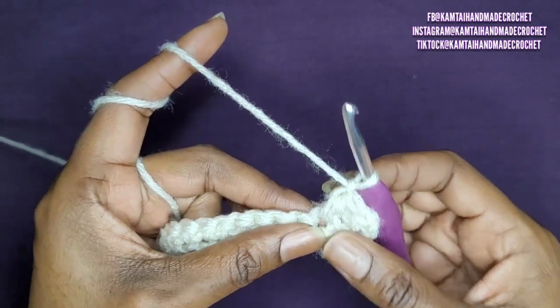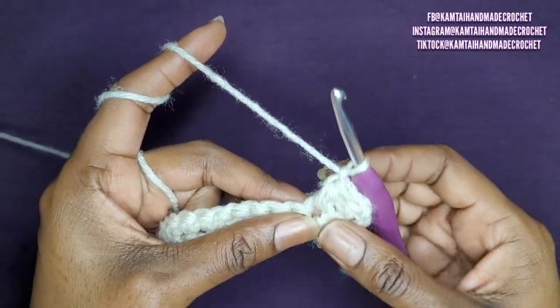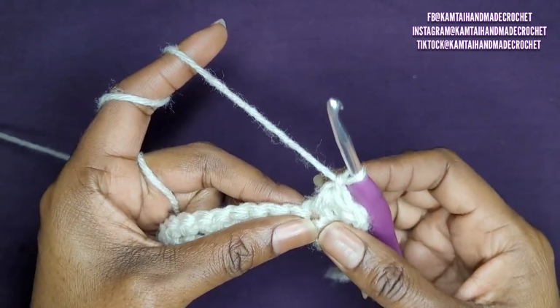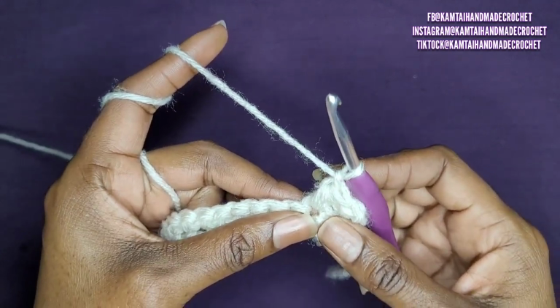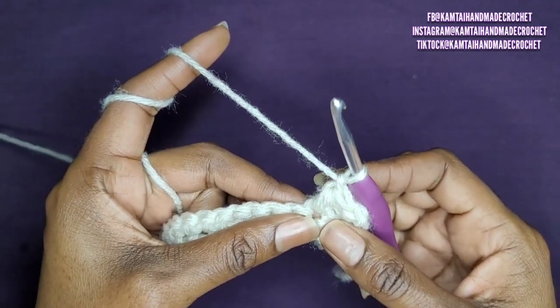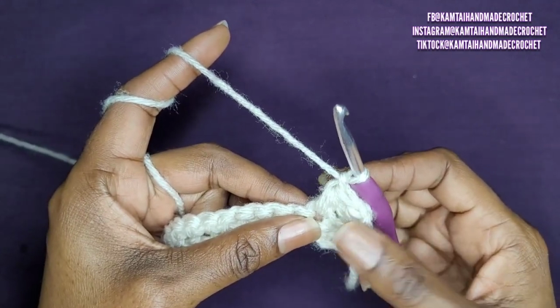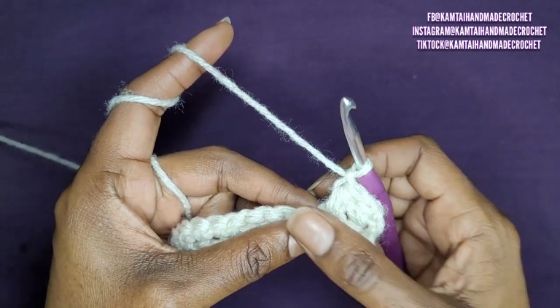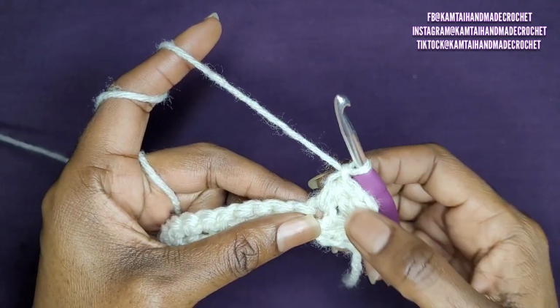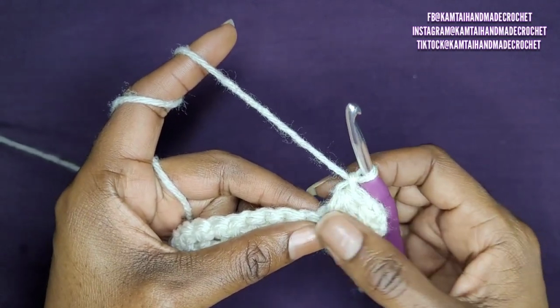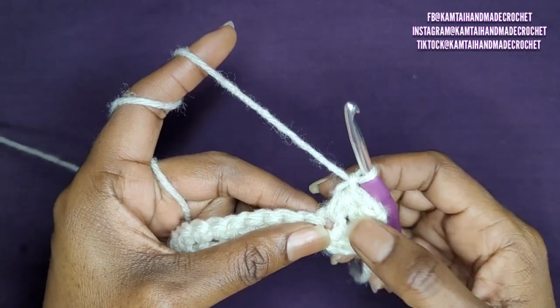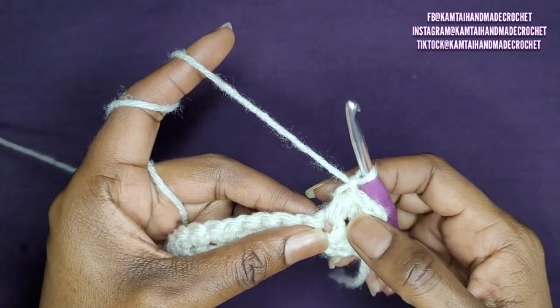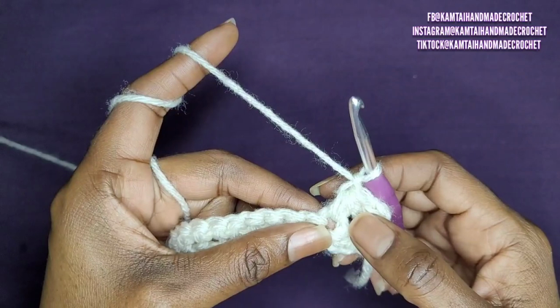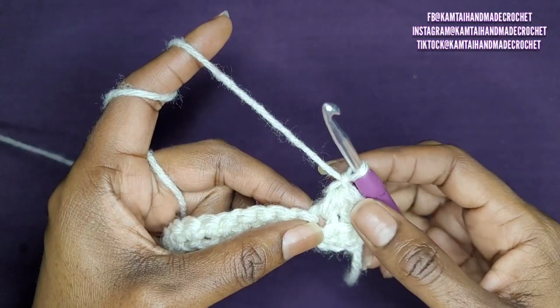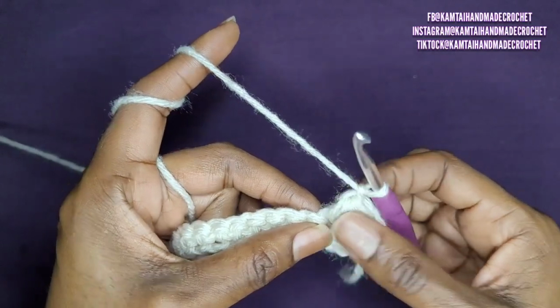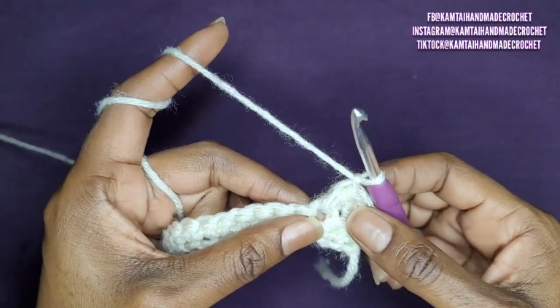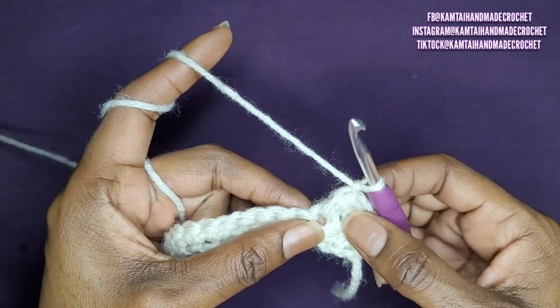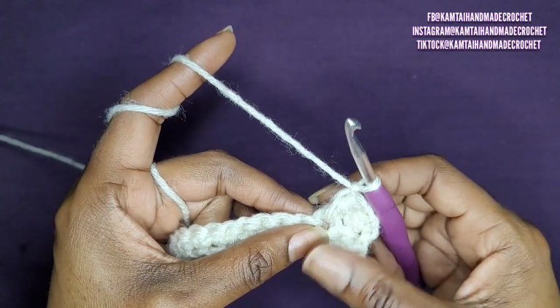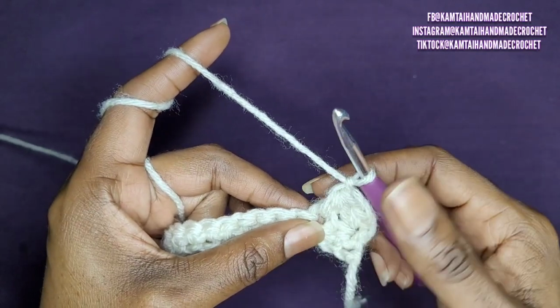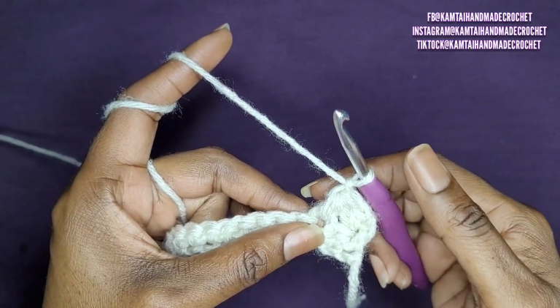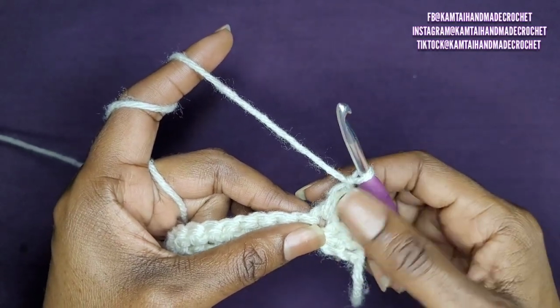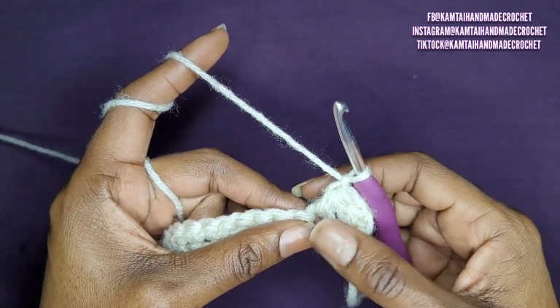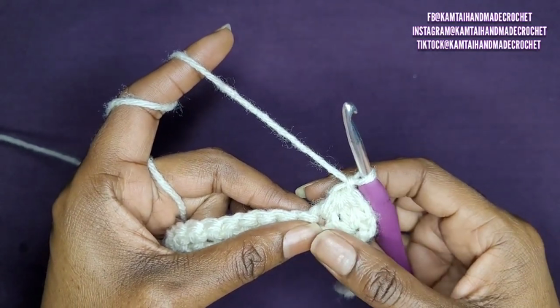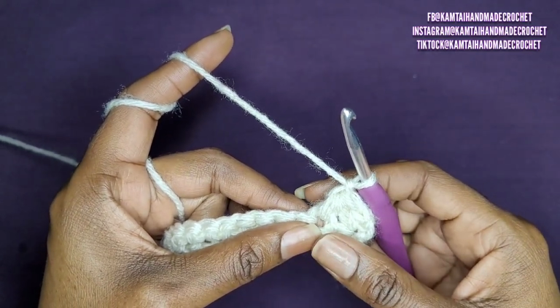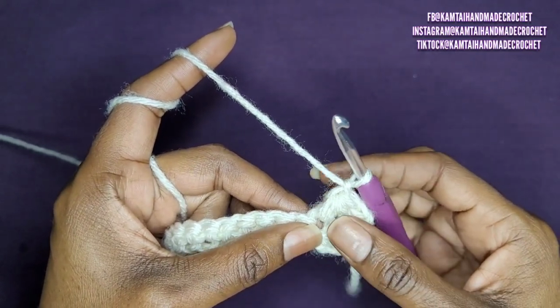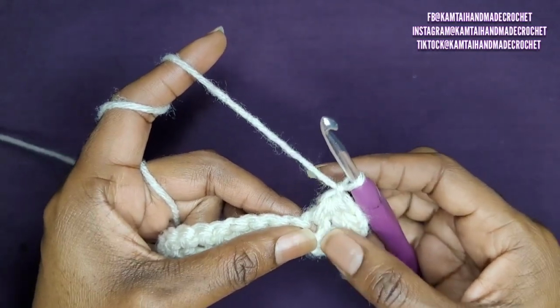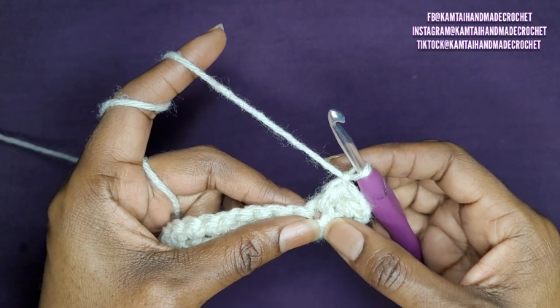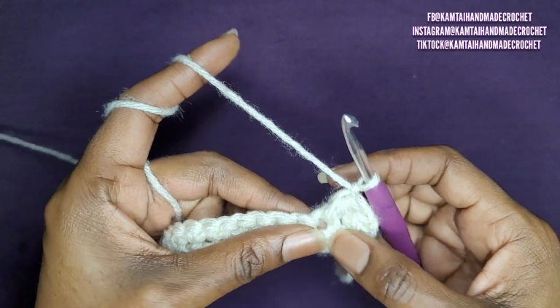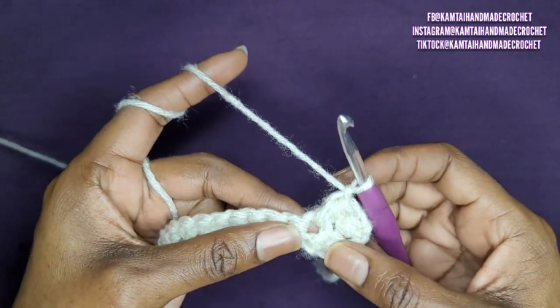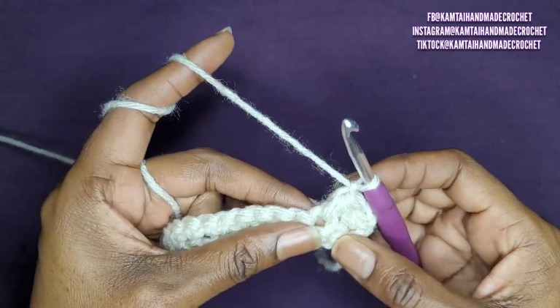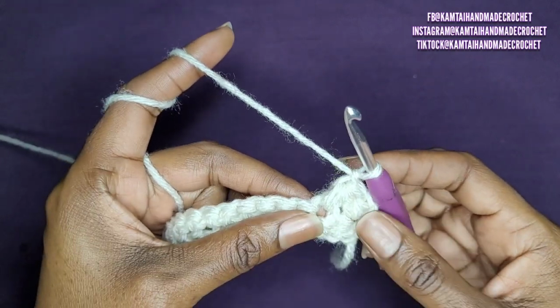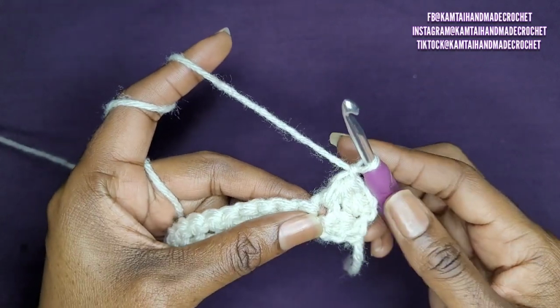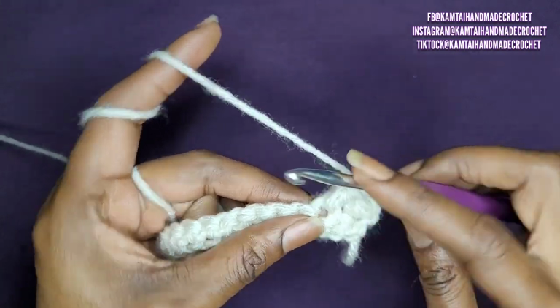Now remember, this is a two-row repeat. We're going to do this part of the pattern first, and then in the third row we'll go on to the next part of the pattern. So let's do that again.